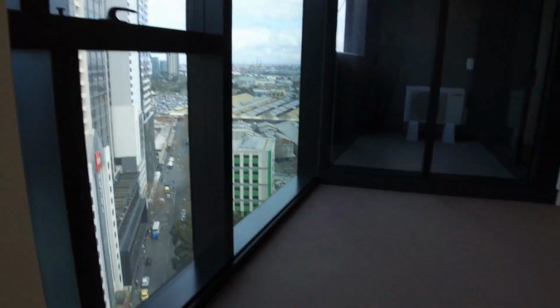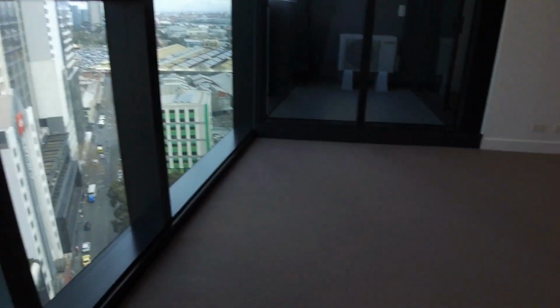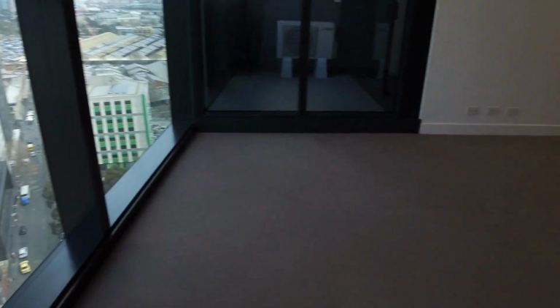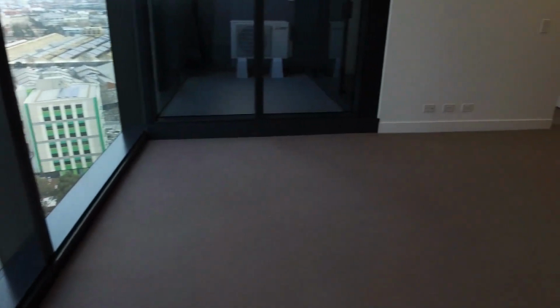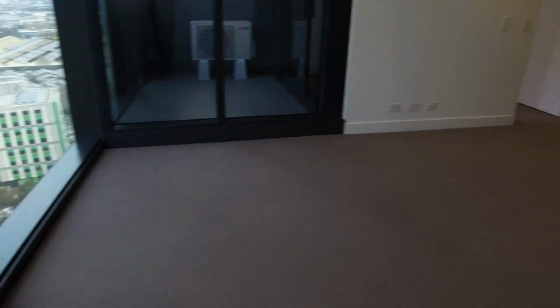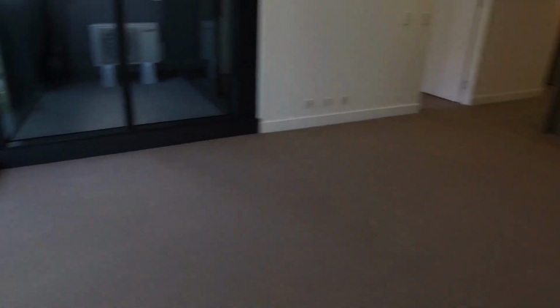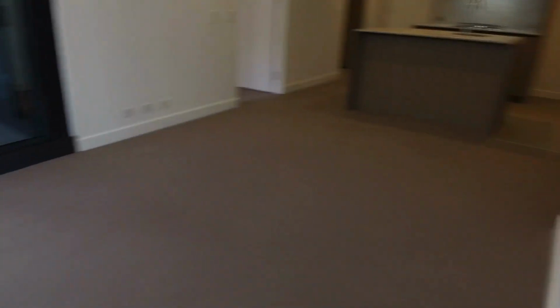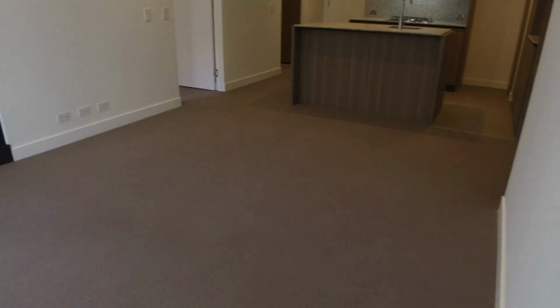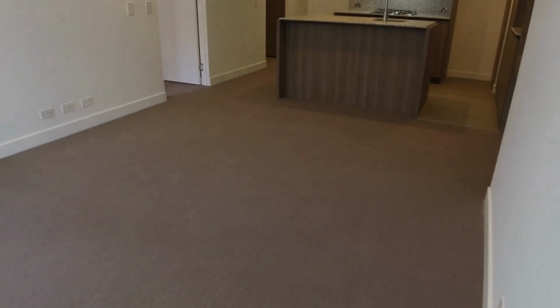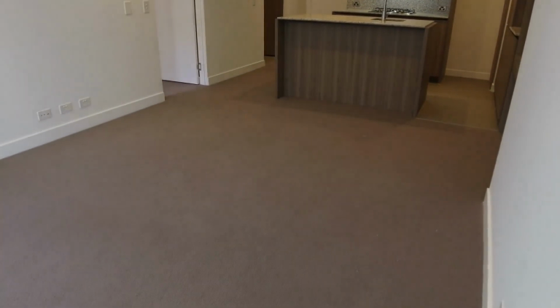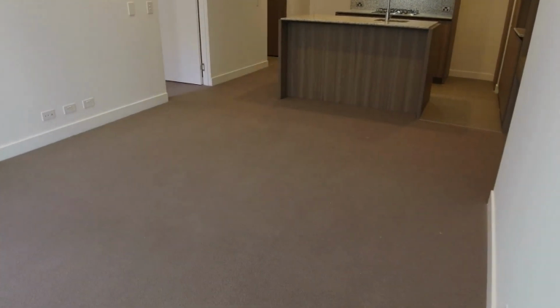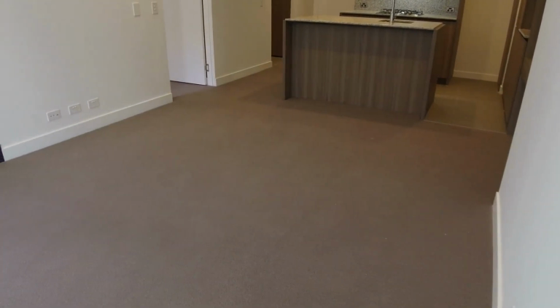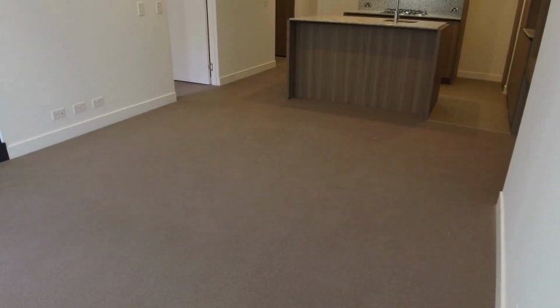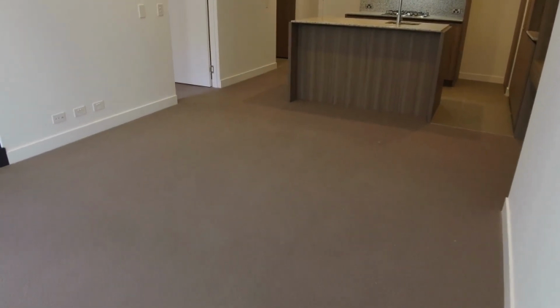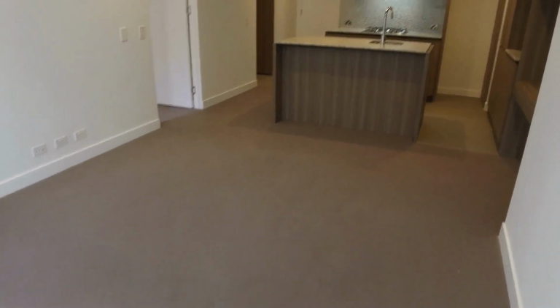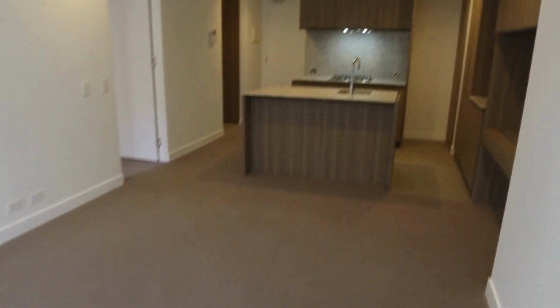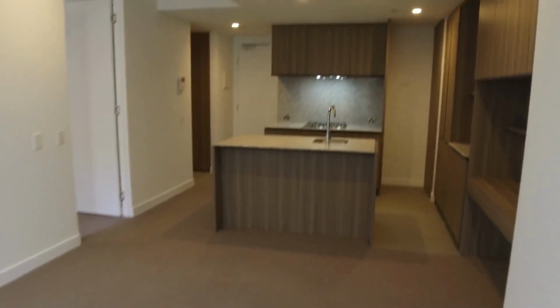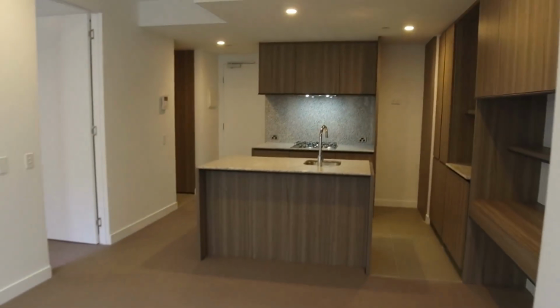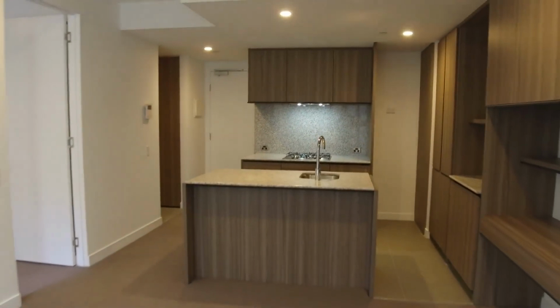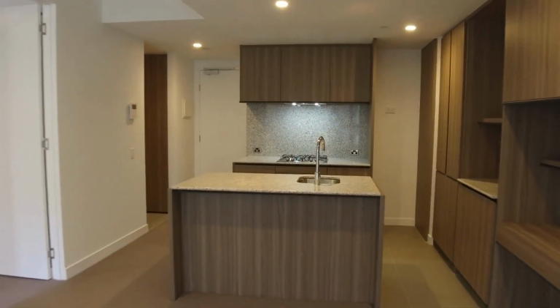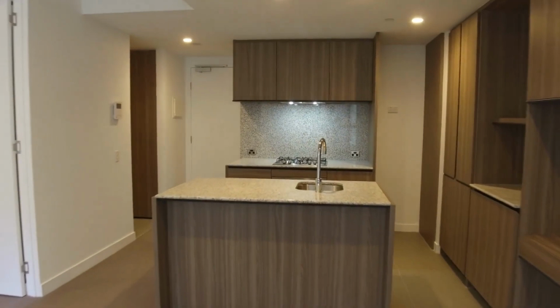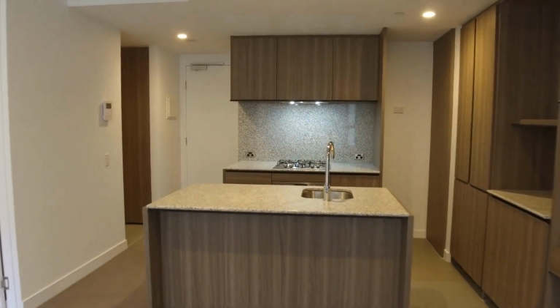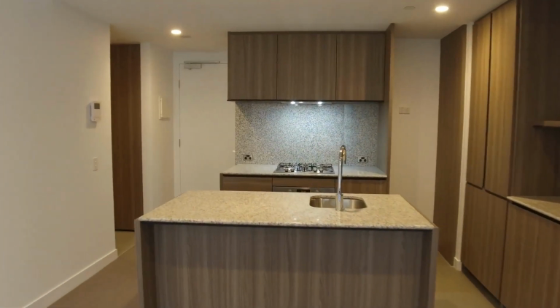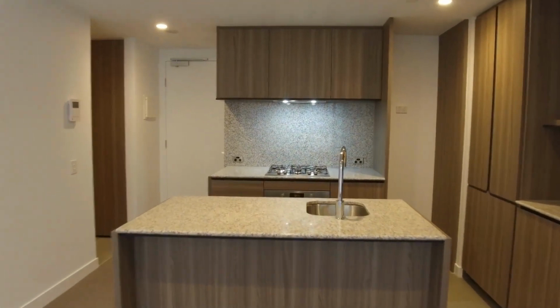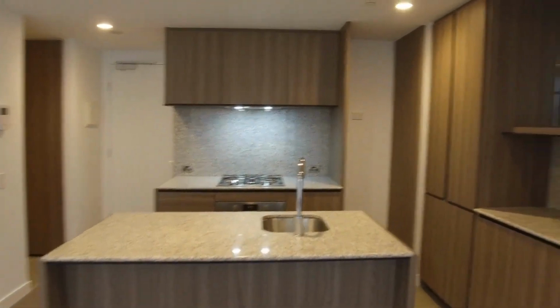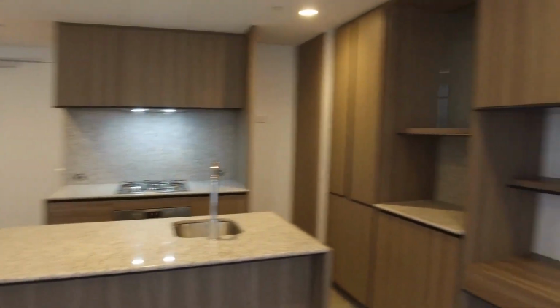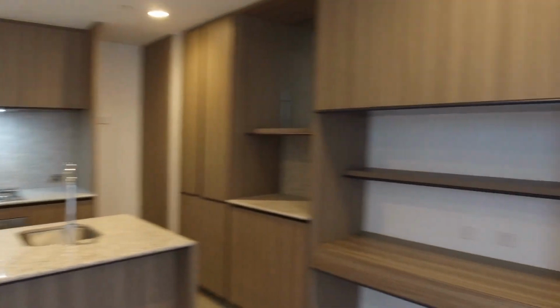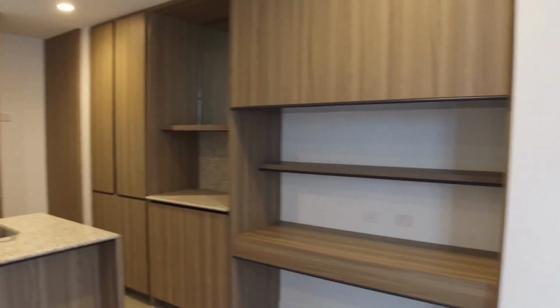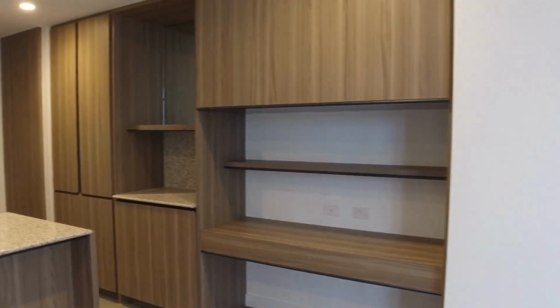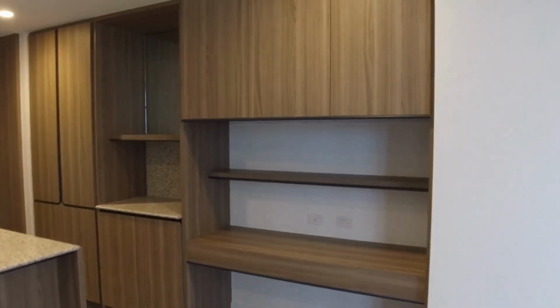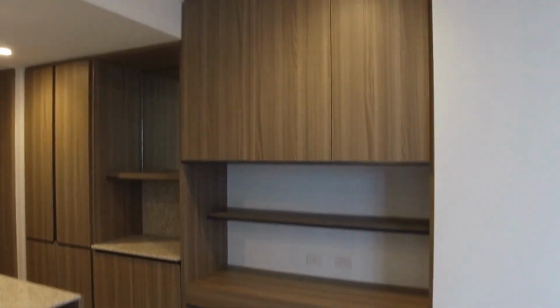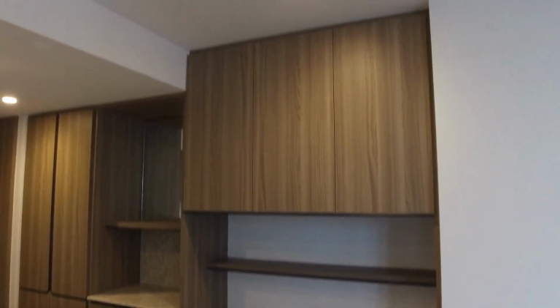This is the living space — you can fit in furniture easily. It's nice and squarish, an open space with an island bench, kitchen, plenty of storage space, a built-in study table, shelving and cabinets.